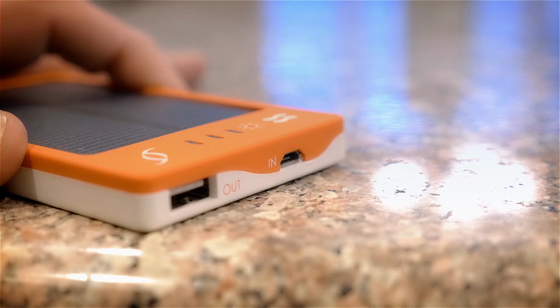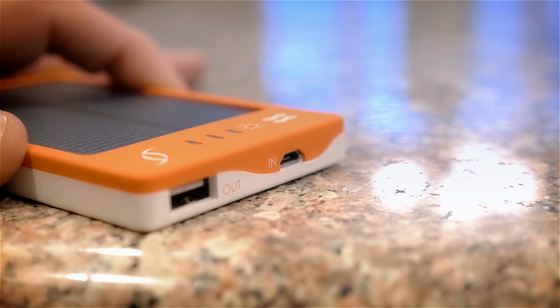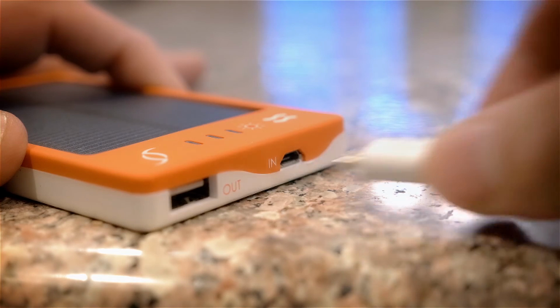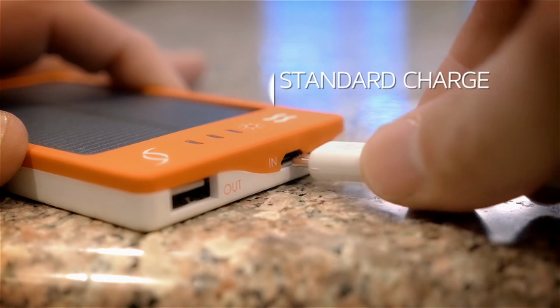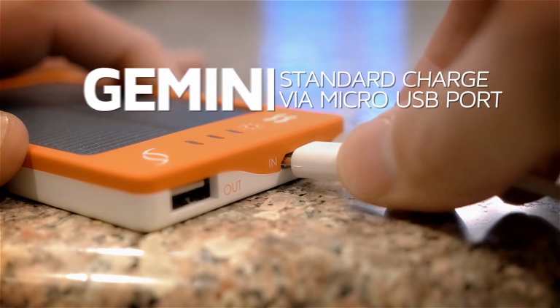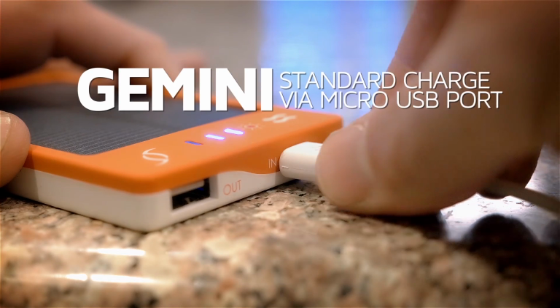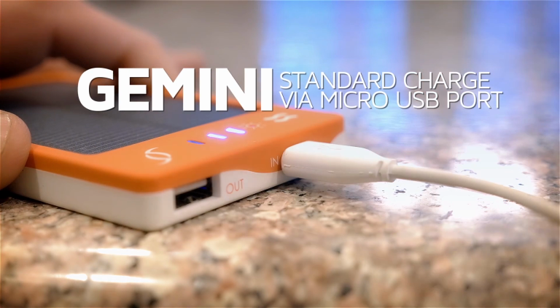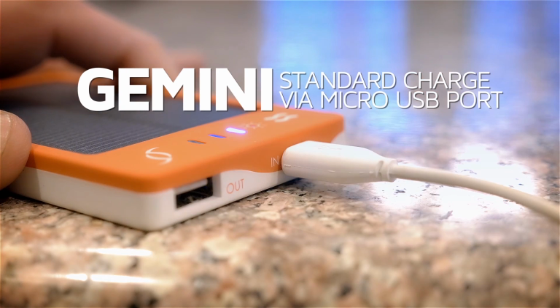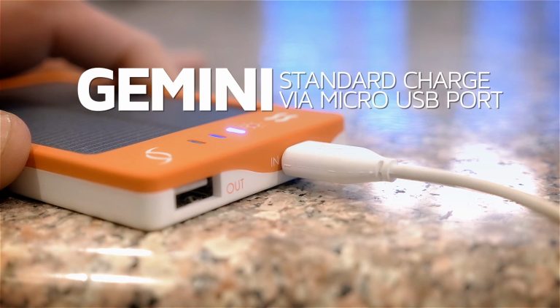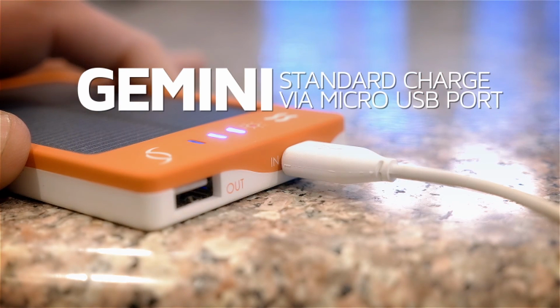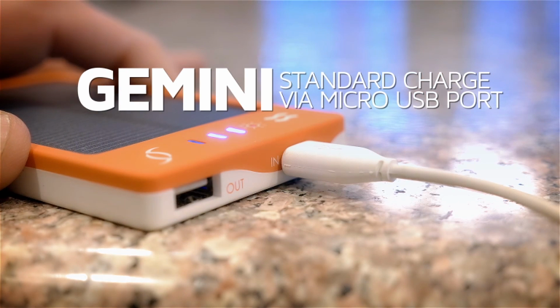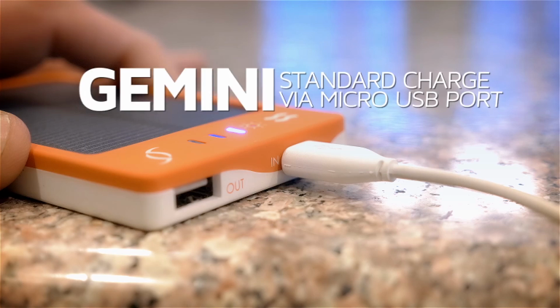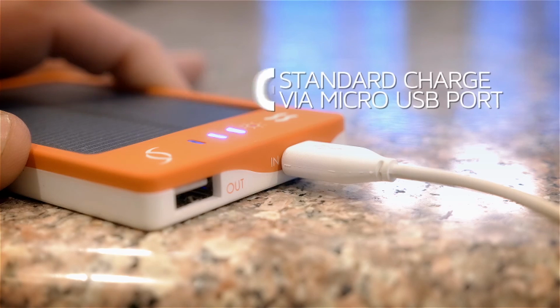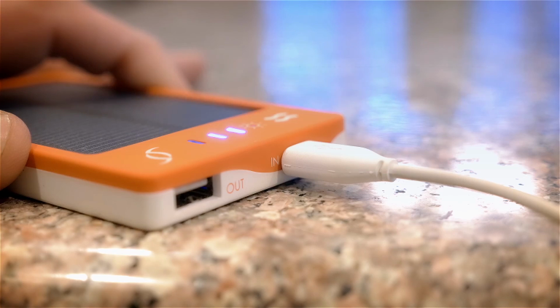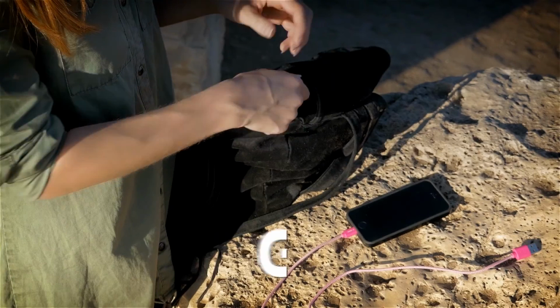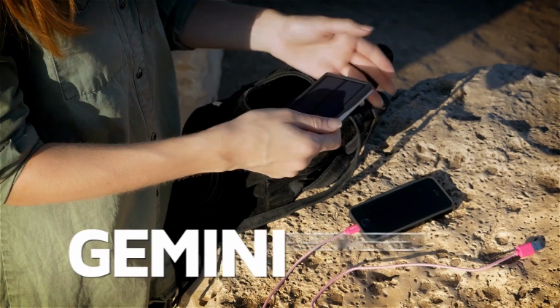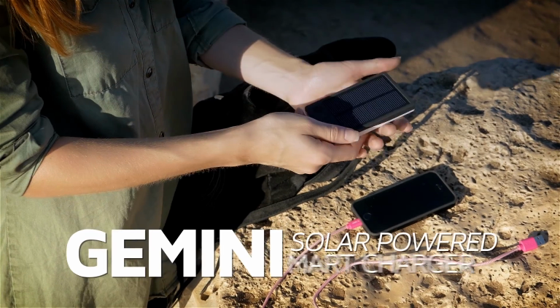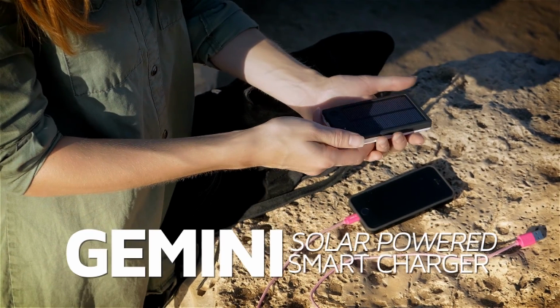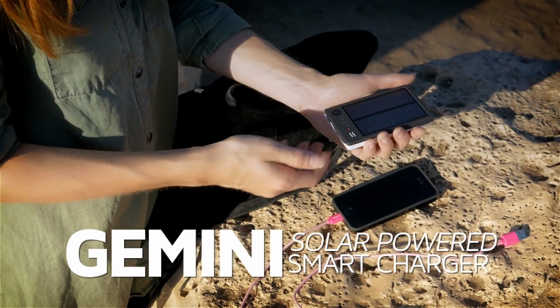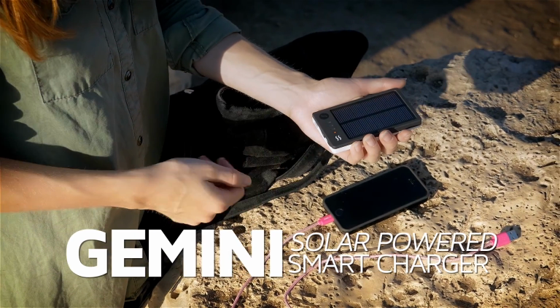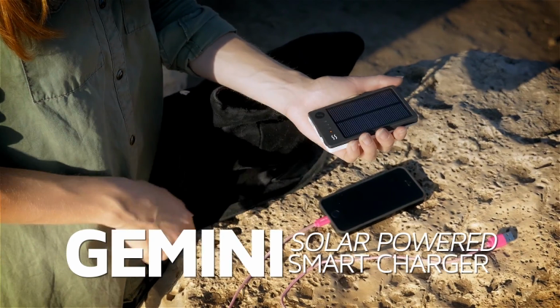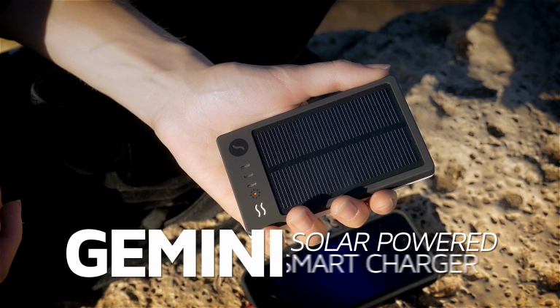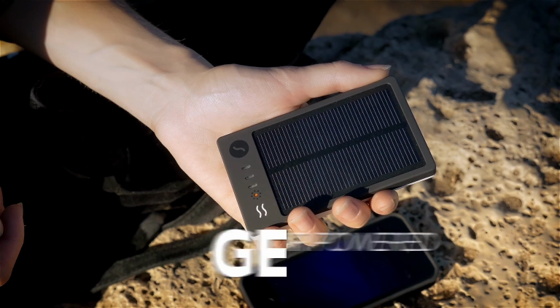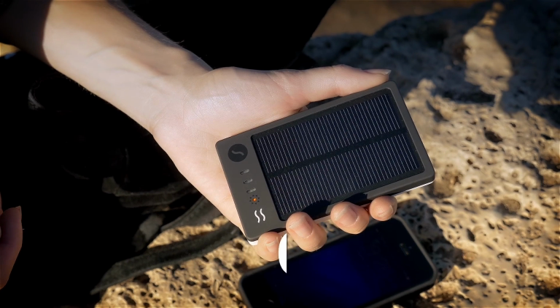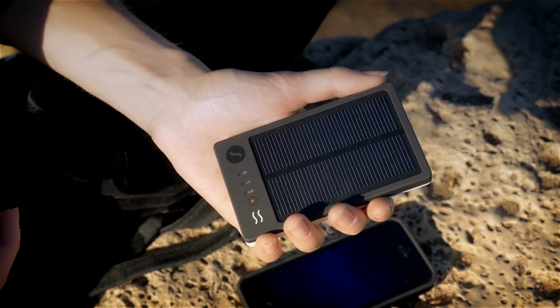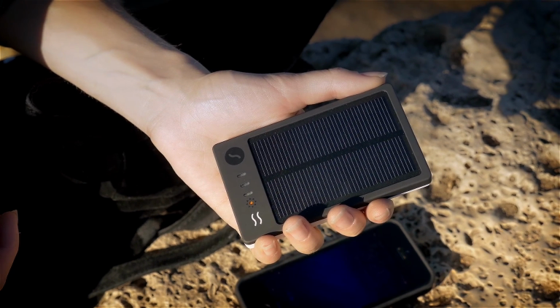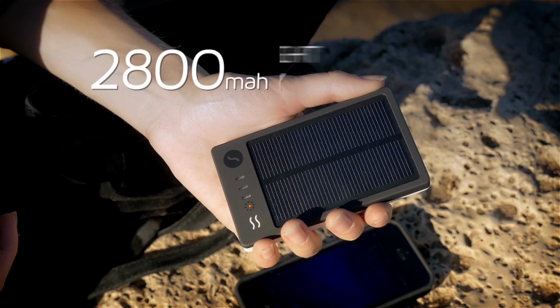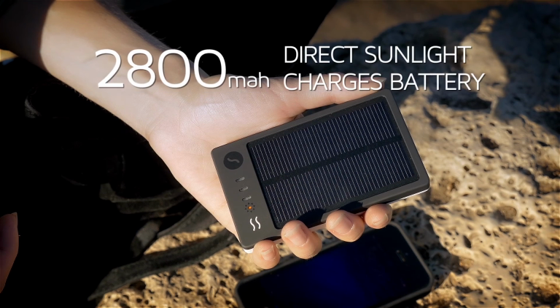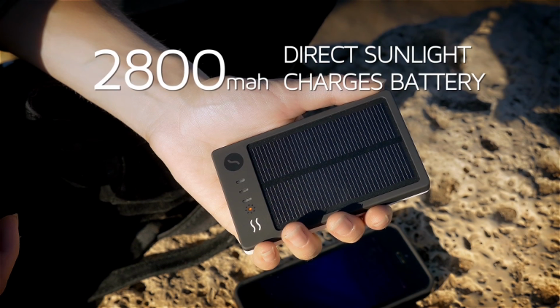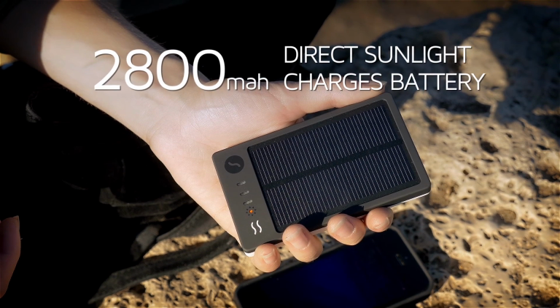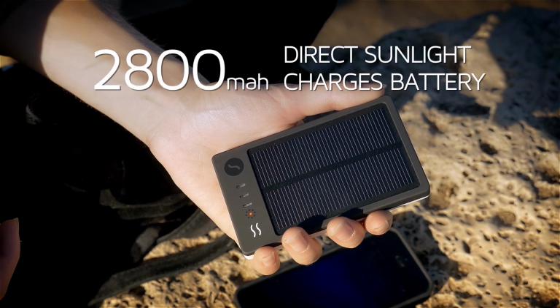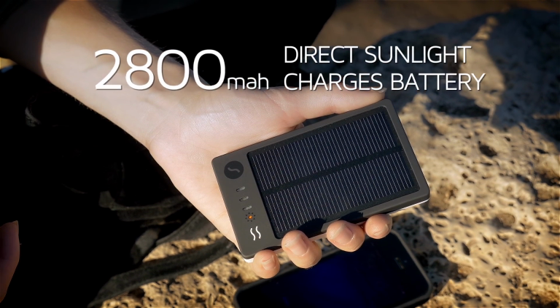You use Gemini like any other power bank by charging it through its micro USB port, and when you're outside, the built-in solar panel gathers enough energy to refill its 2800 milliamp hour battery.